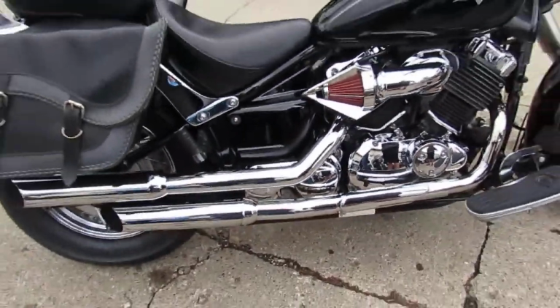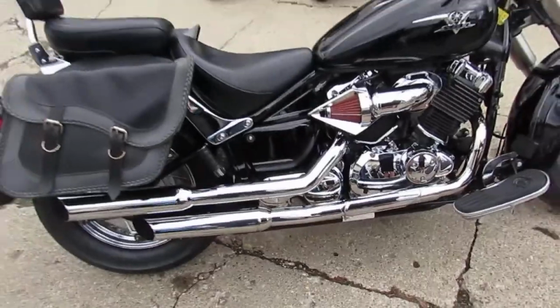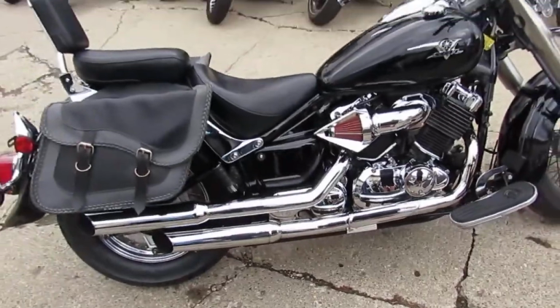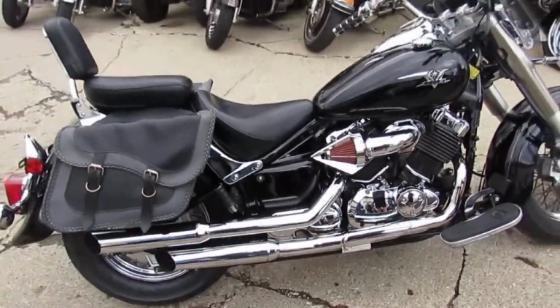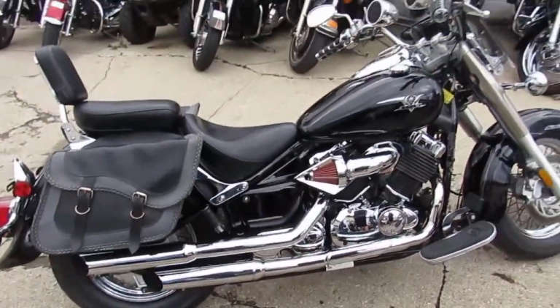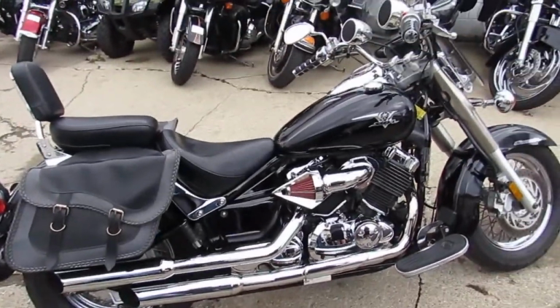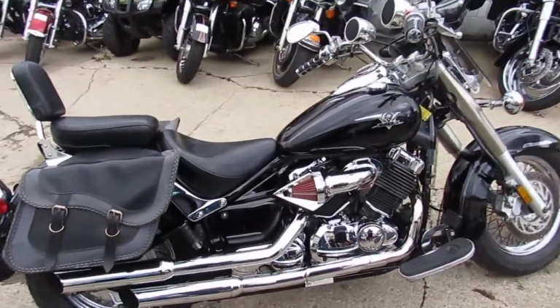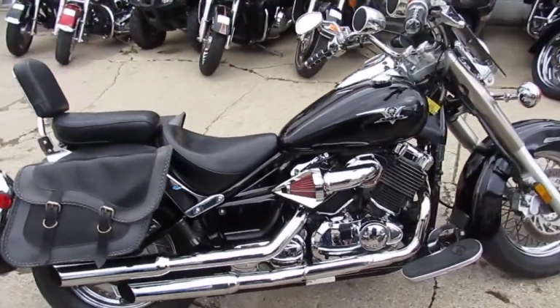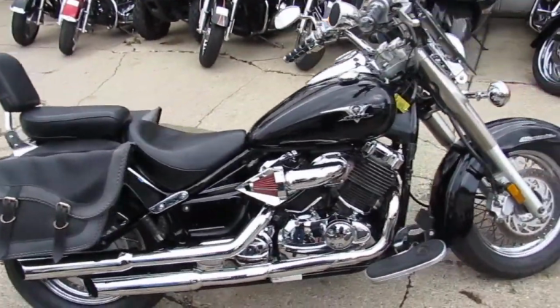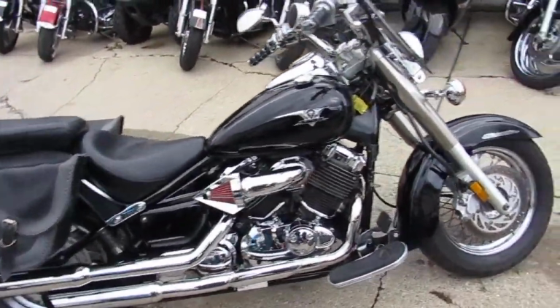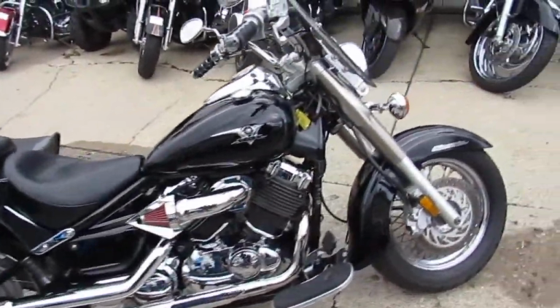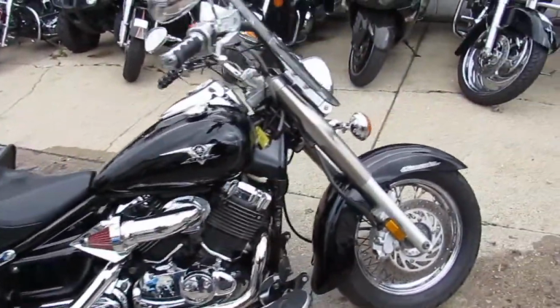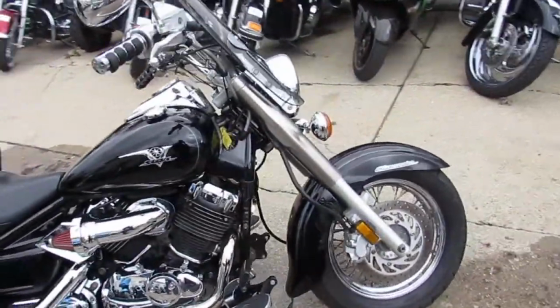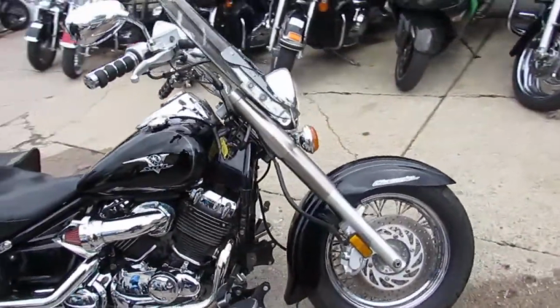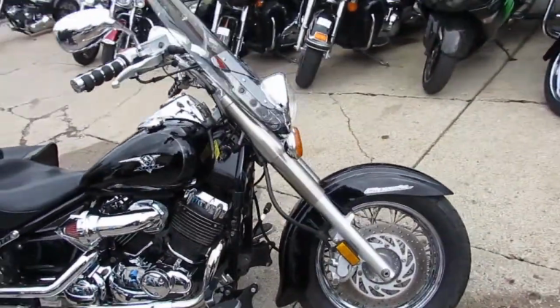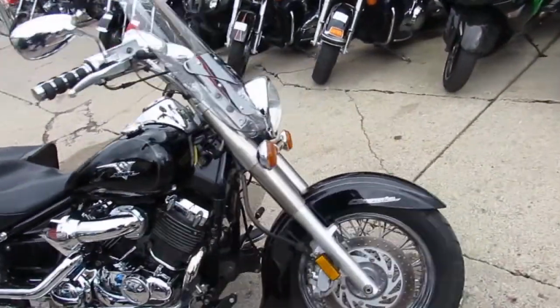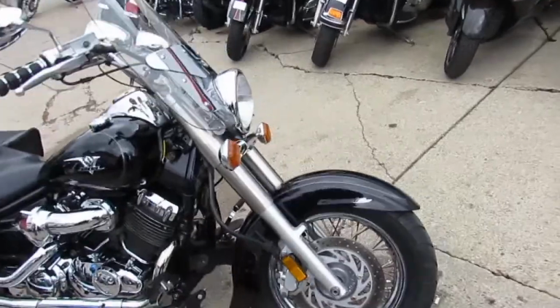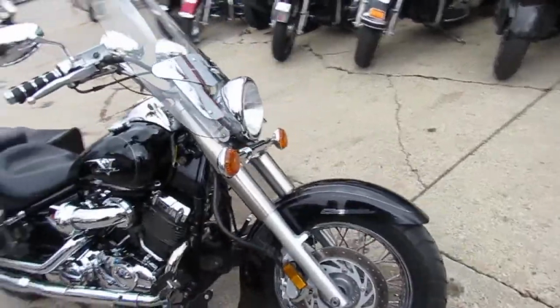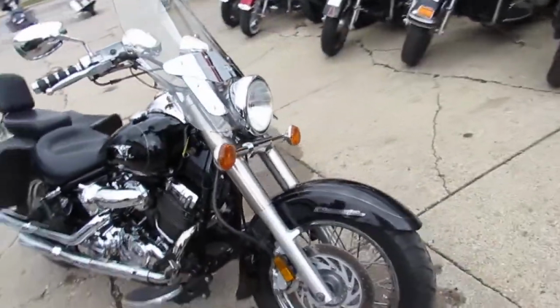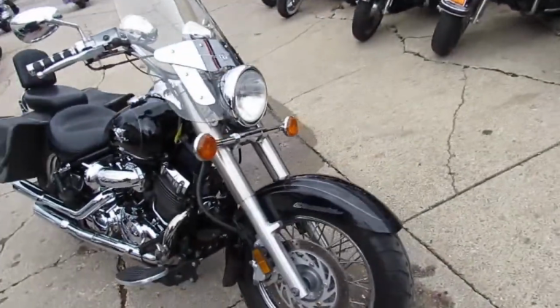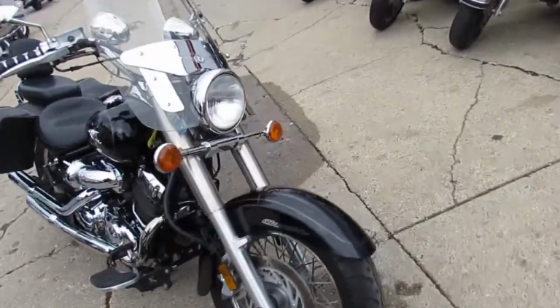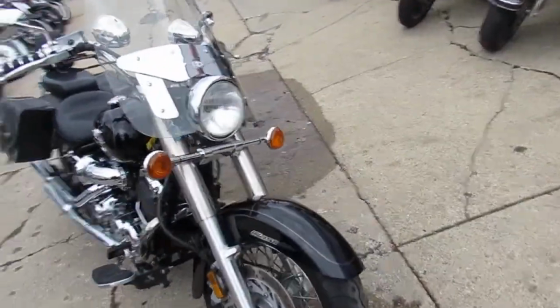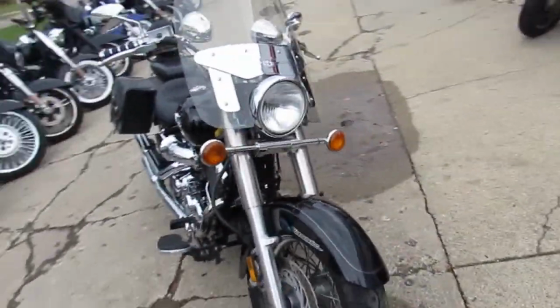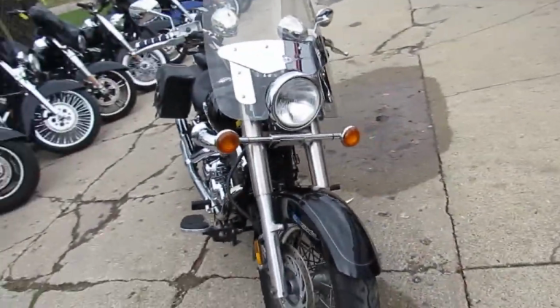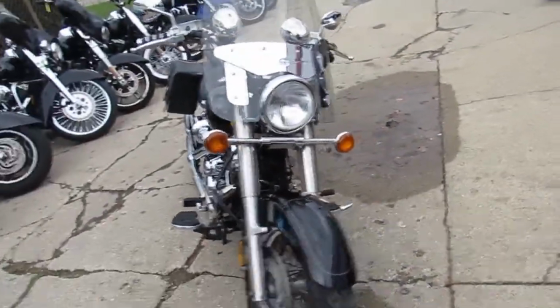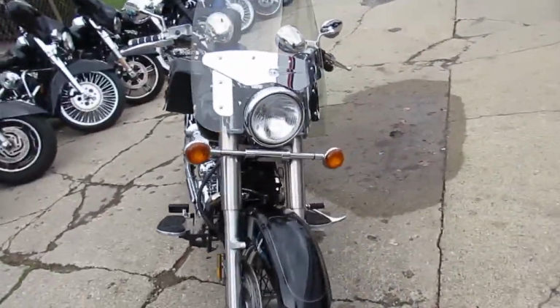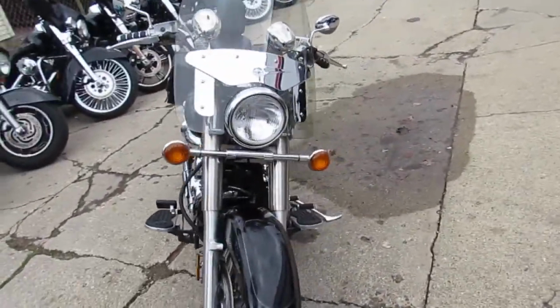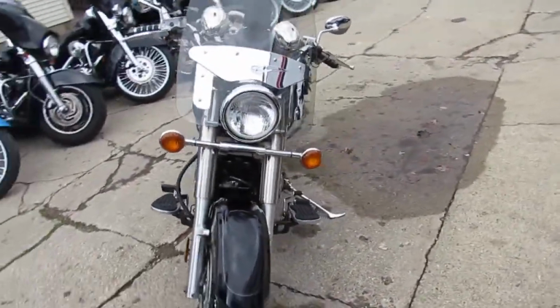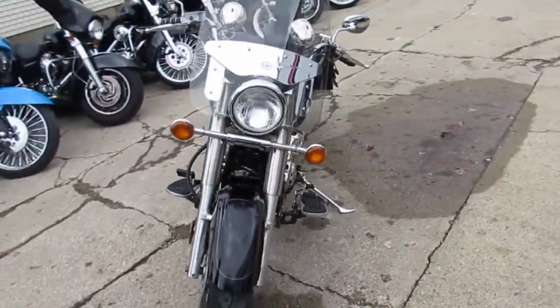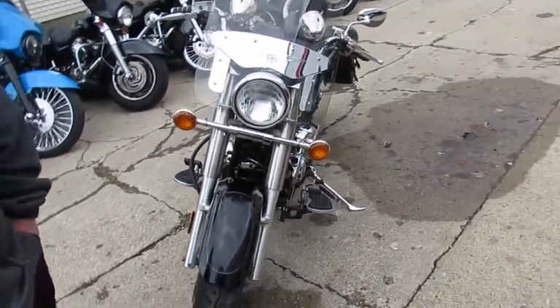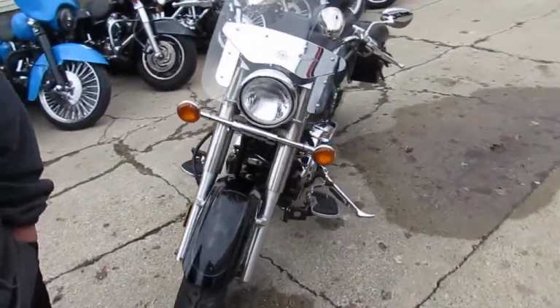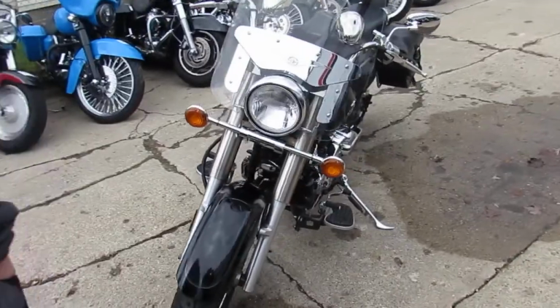backrest, windshield, saddlebags. And it even comes with some speakers there on the bars. So this one's pretty loaded up.